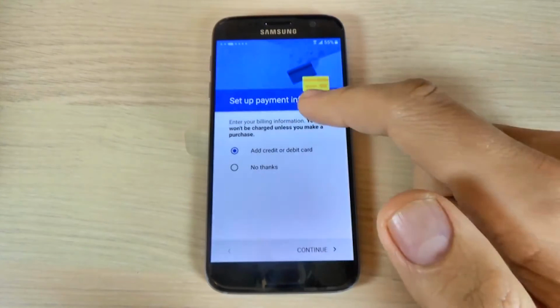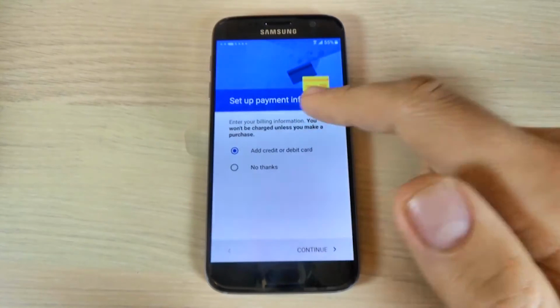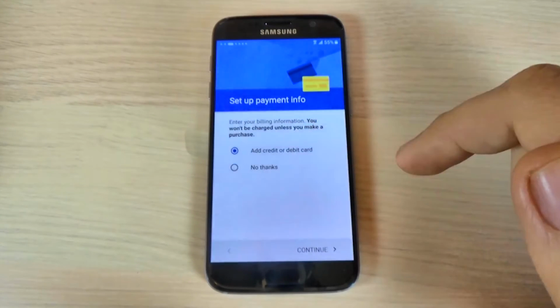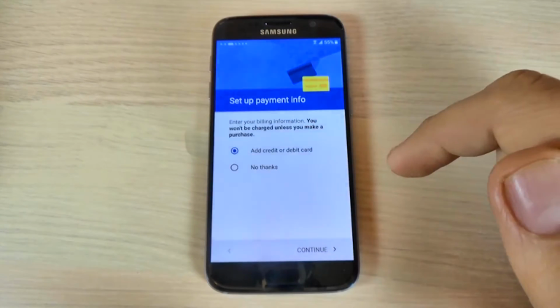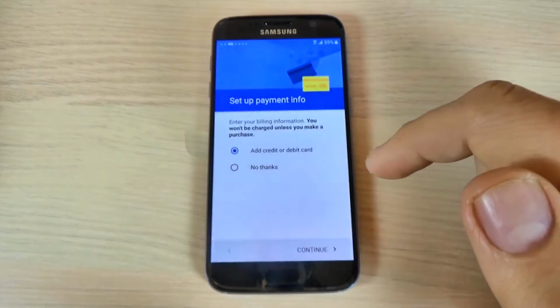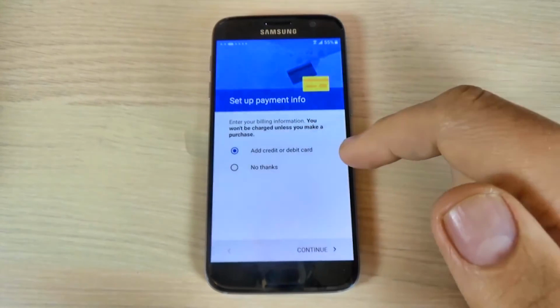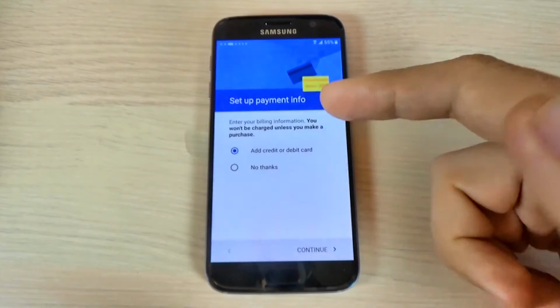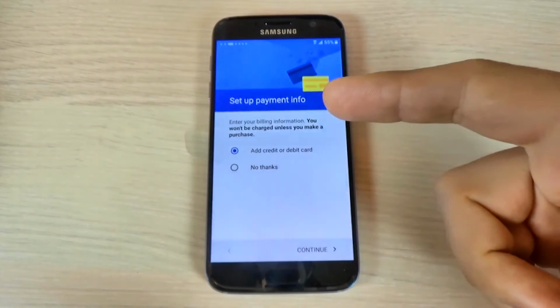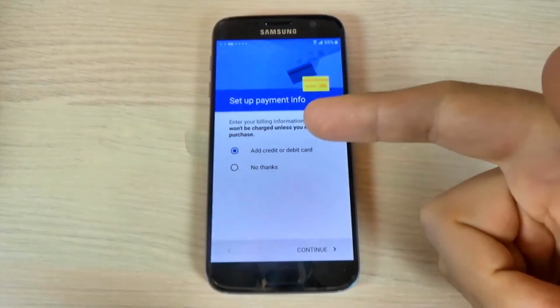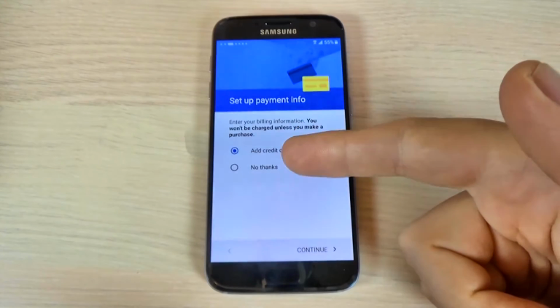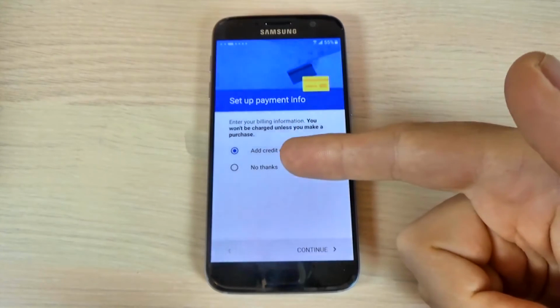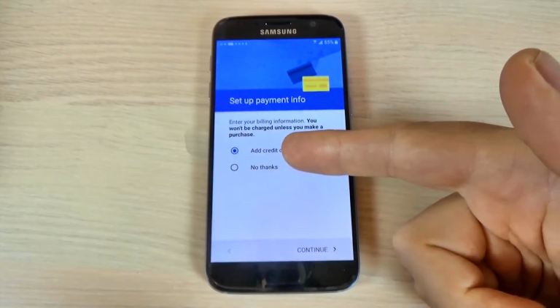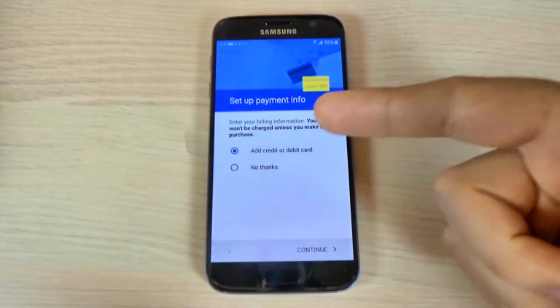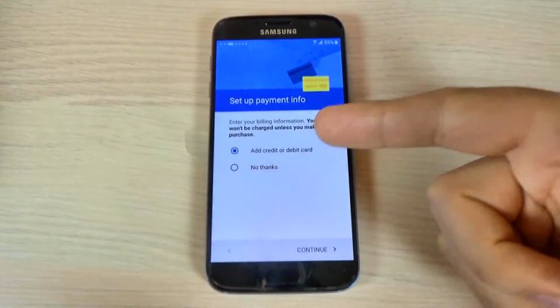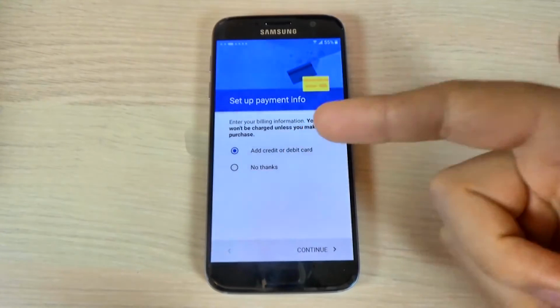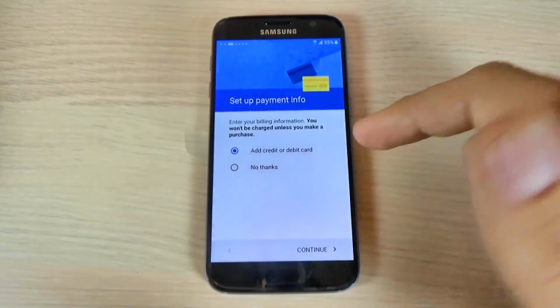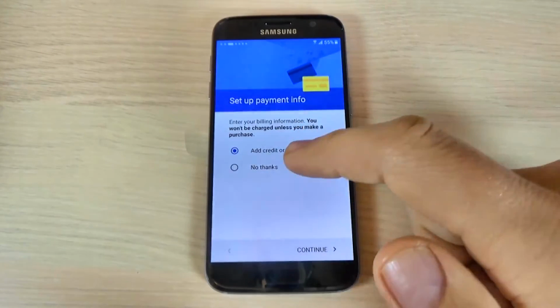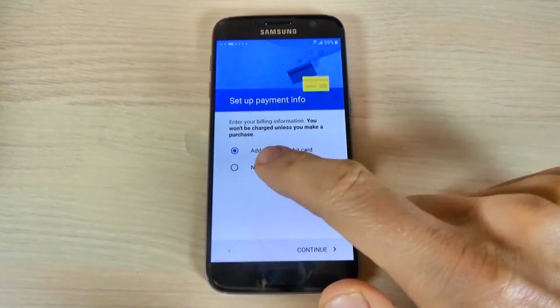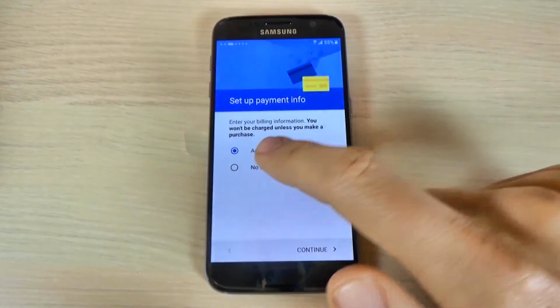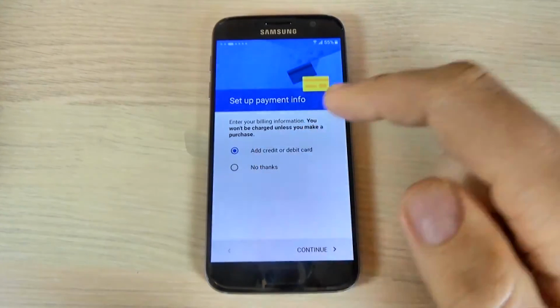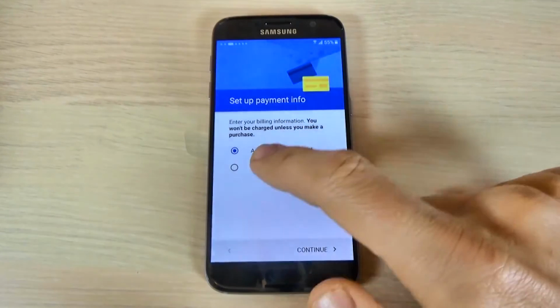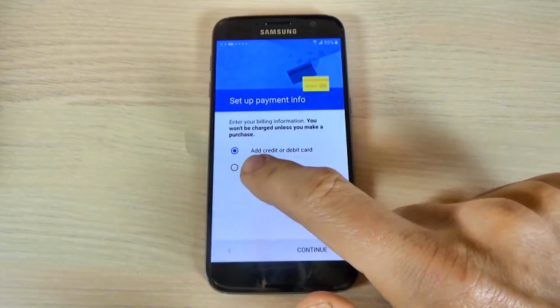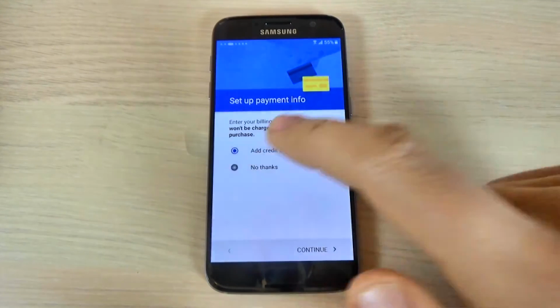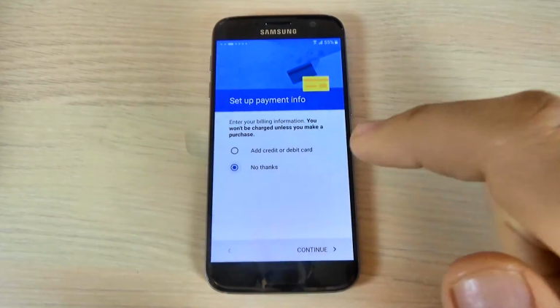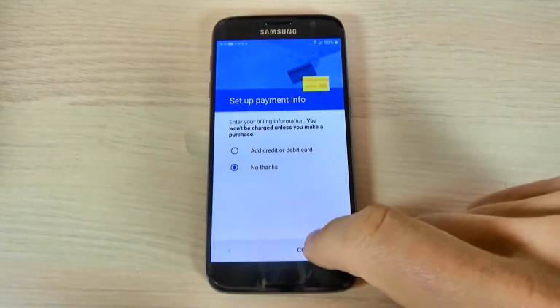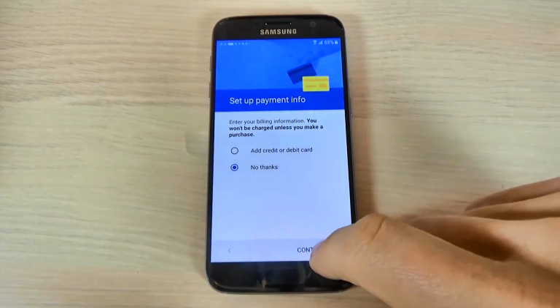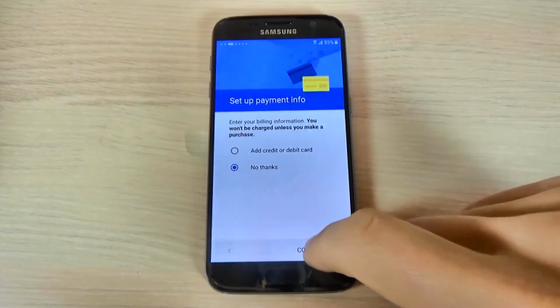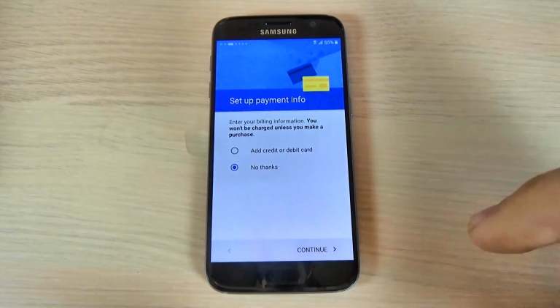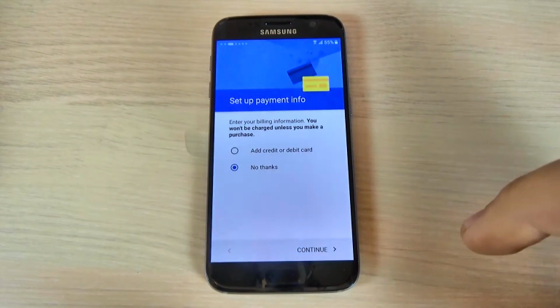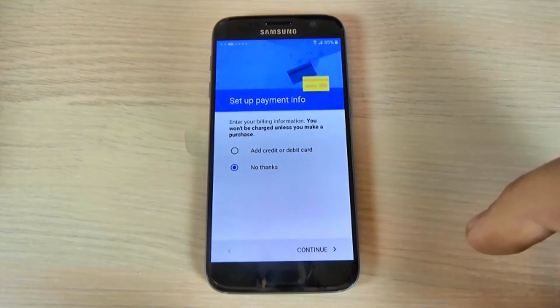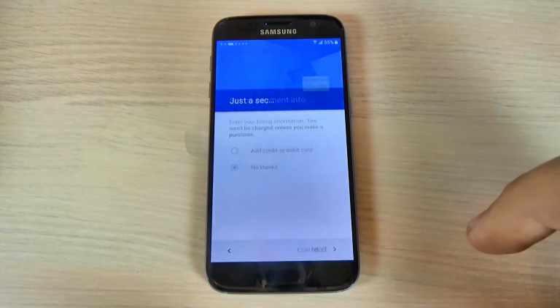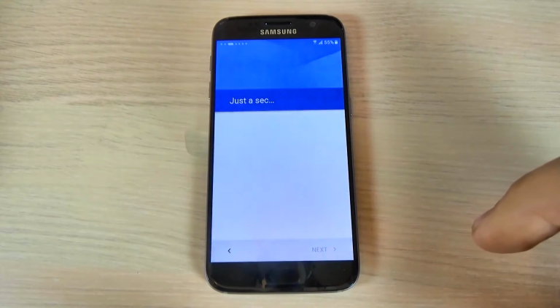Set up payment info. If you want, you can set up a credit or a debit card. I will hit 'No thanks' and hit continue.